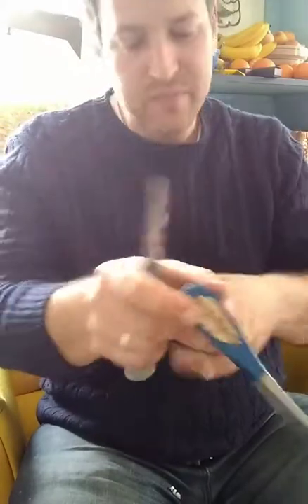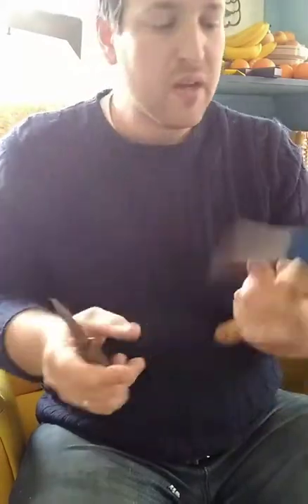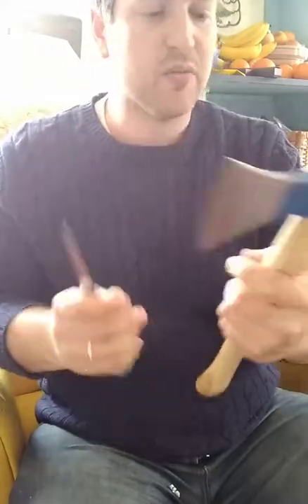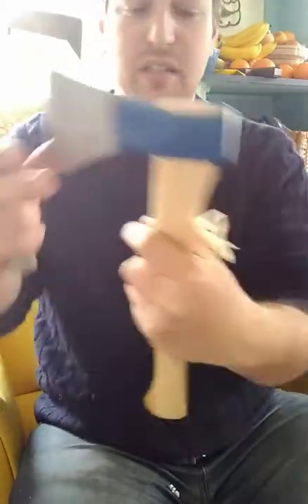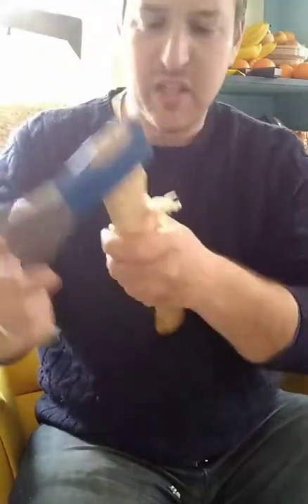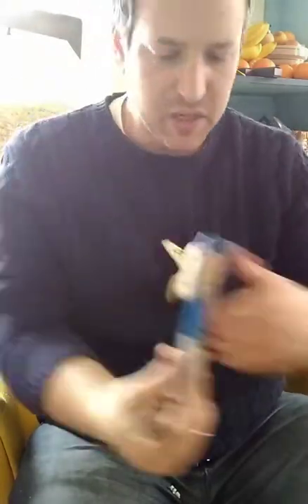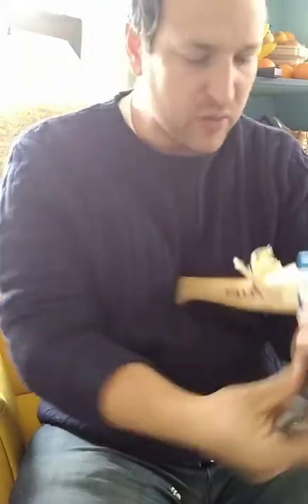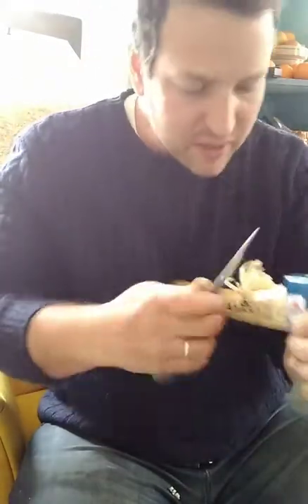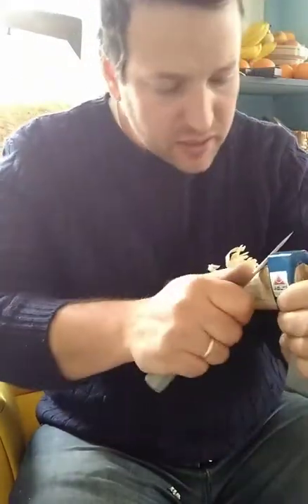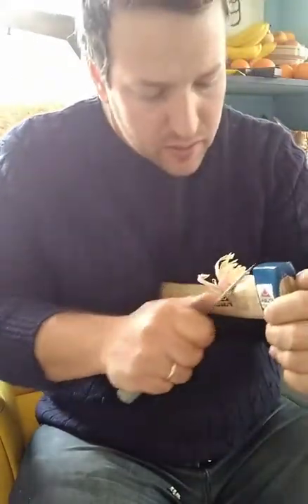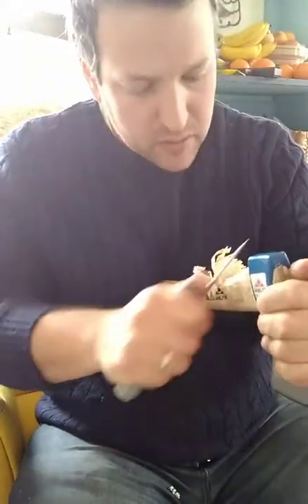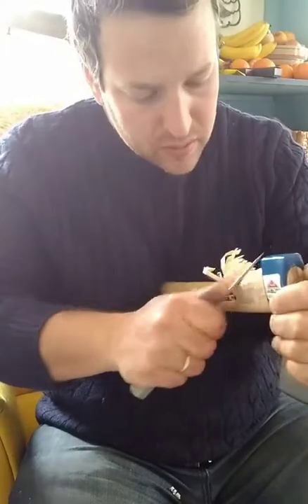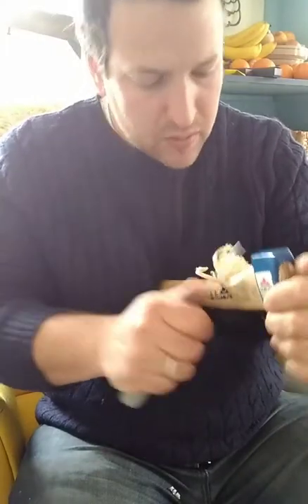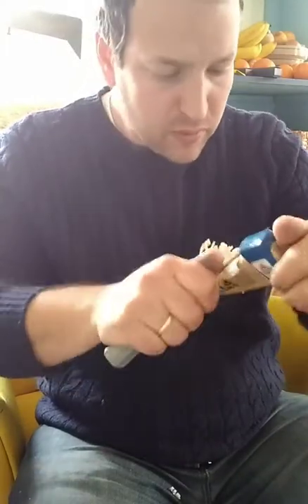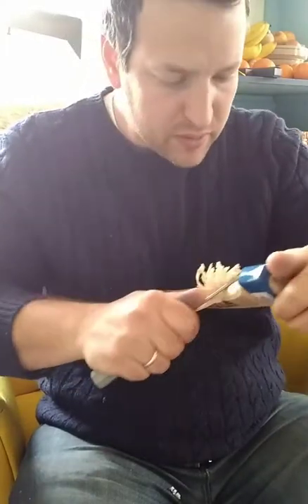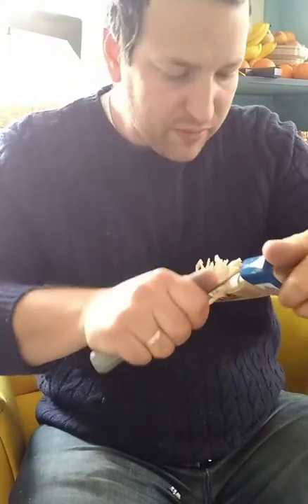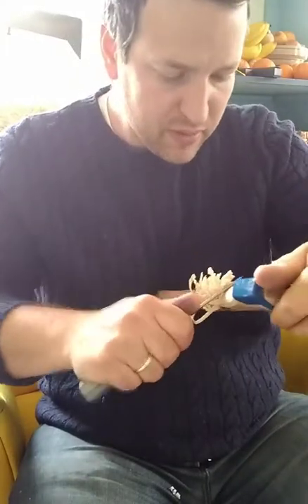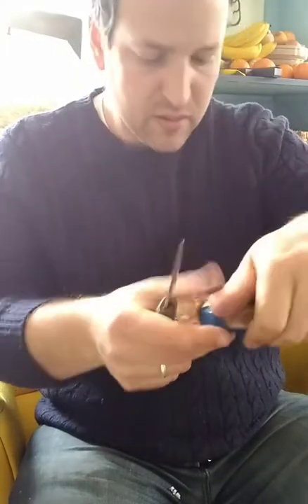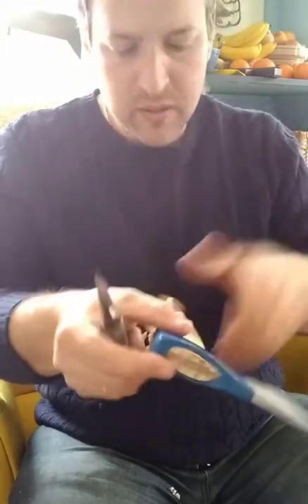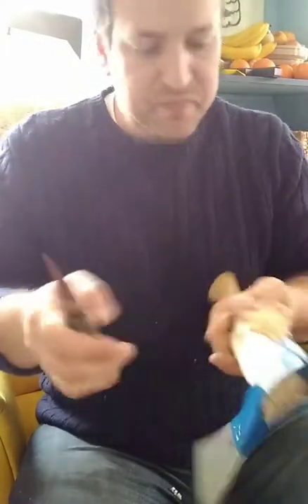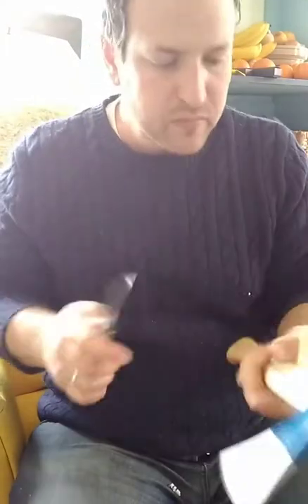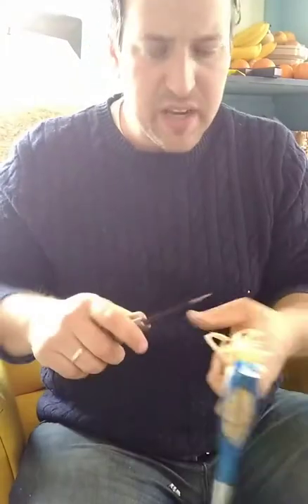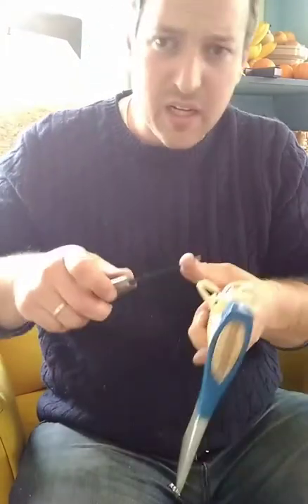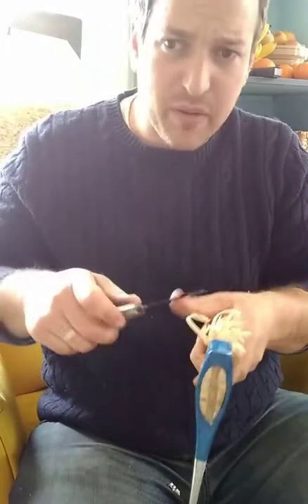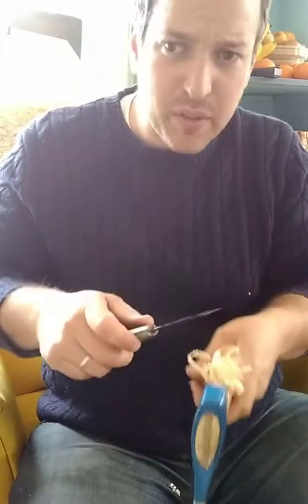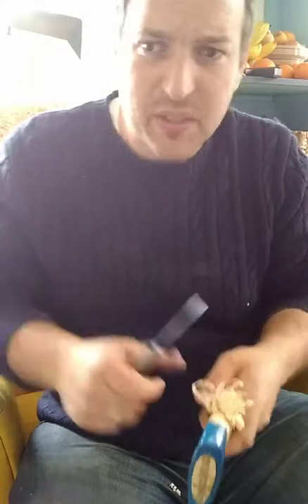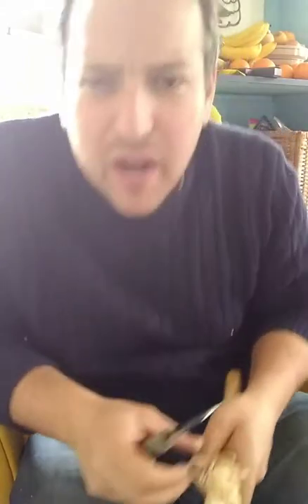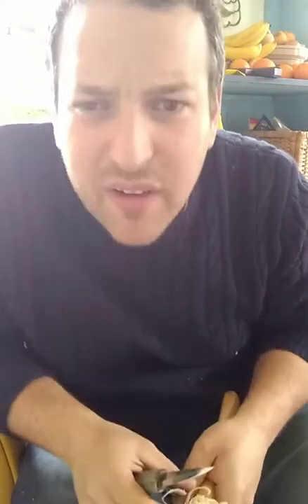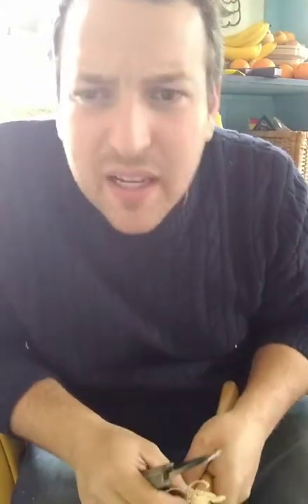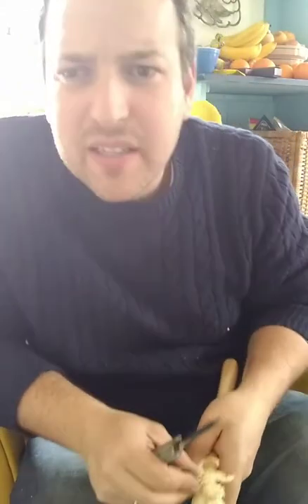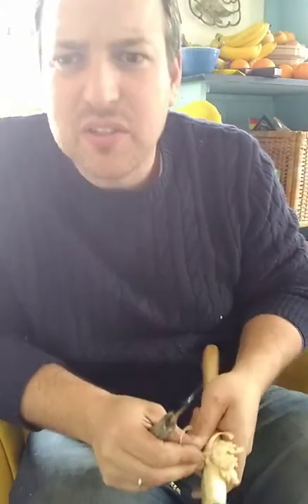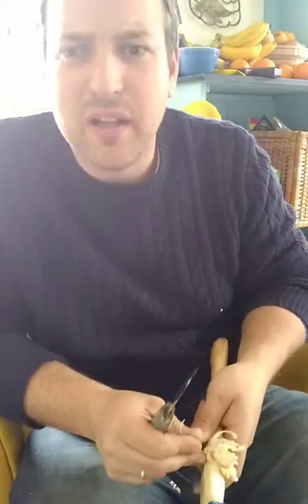Now we're really into the grain change here. Once I've got this rounded off, I'm going to come in with thumb pushes this way.